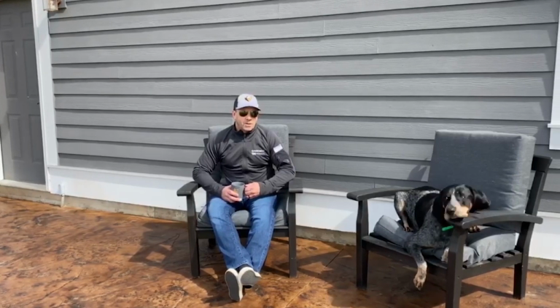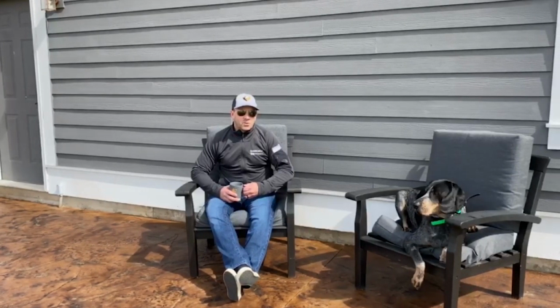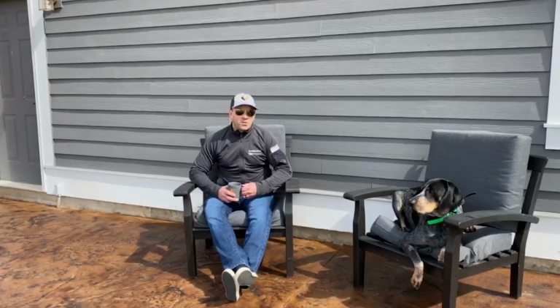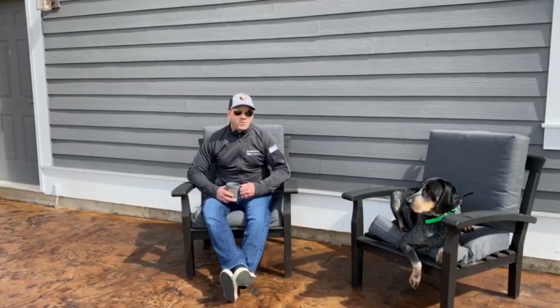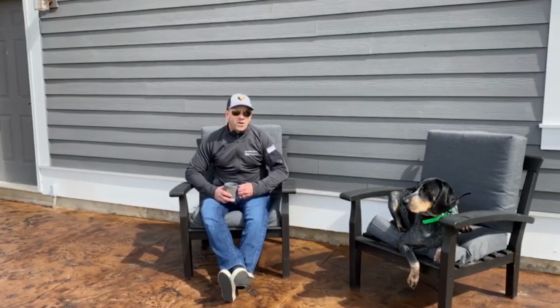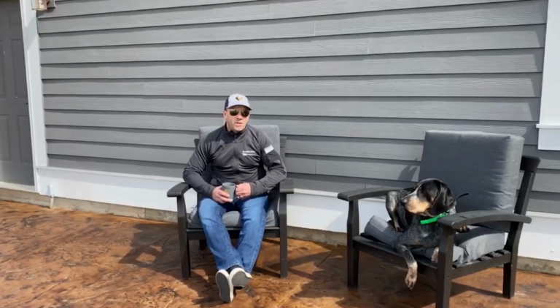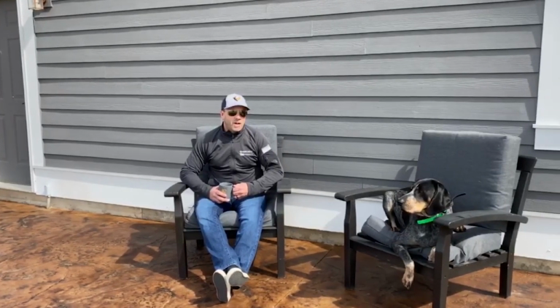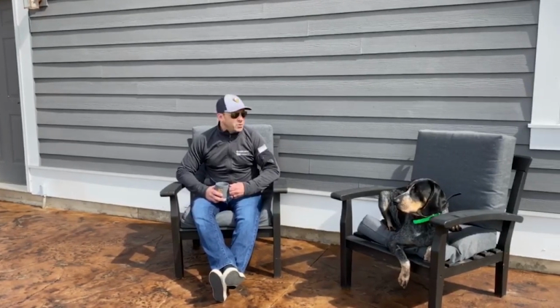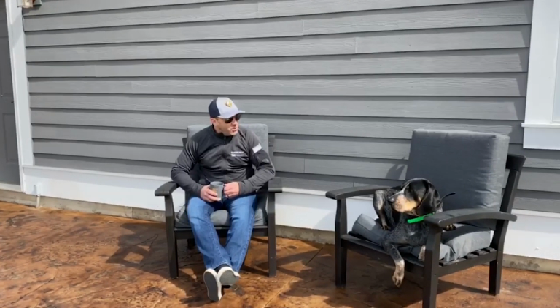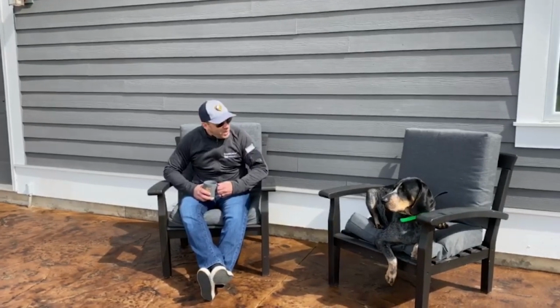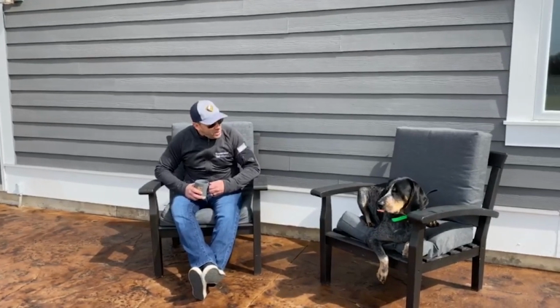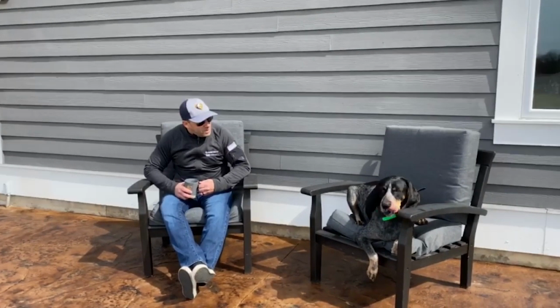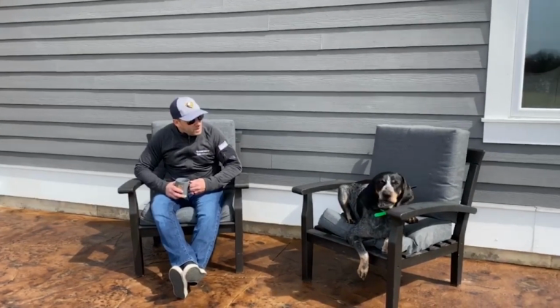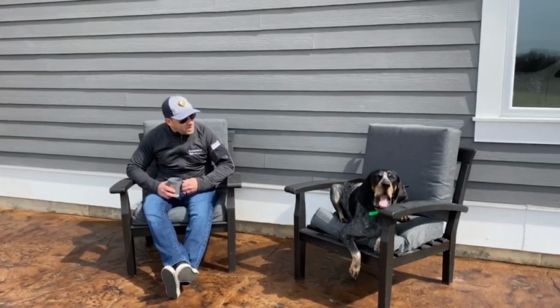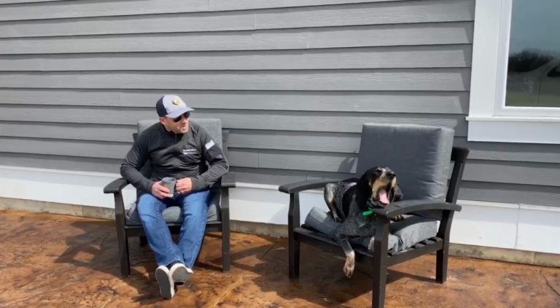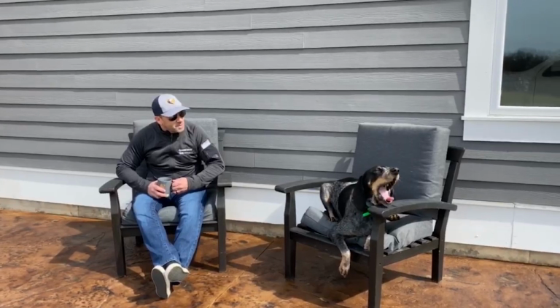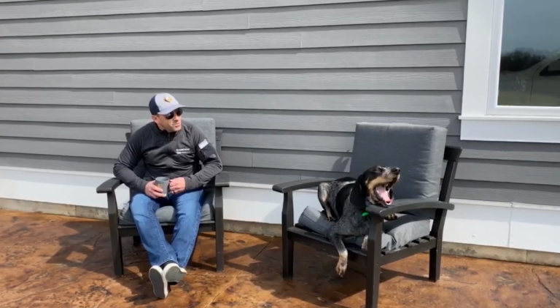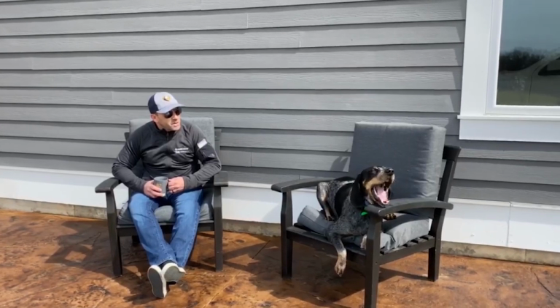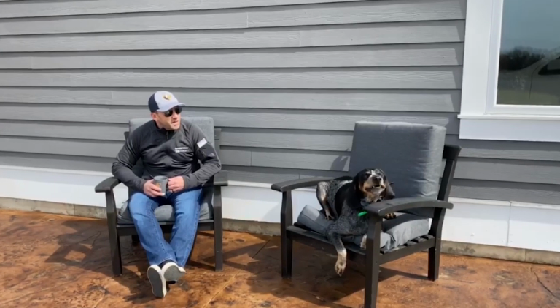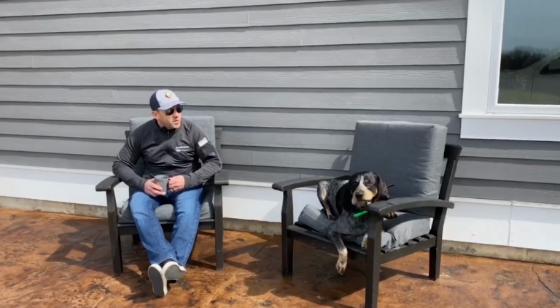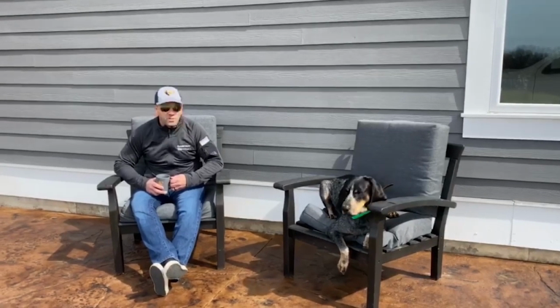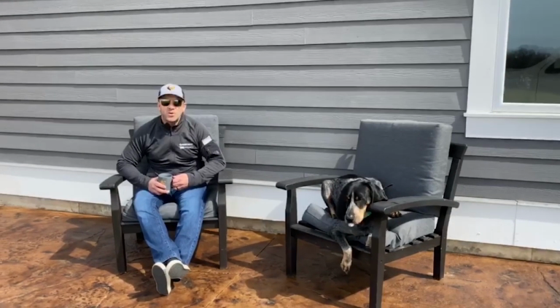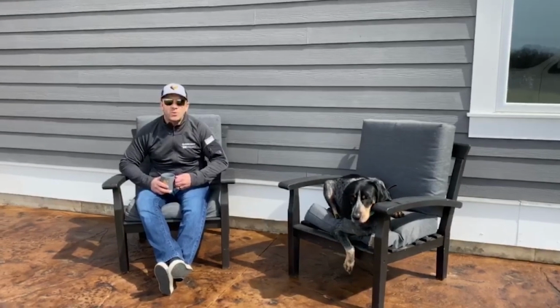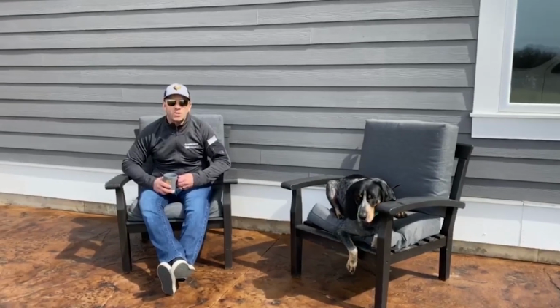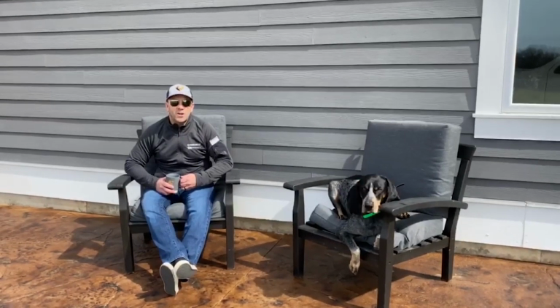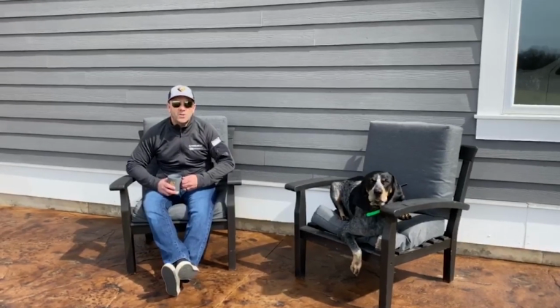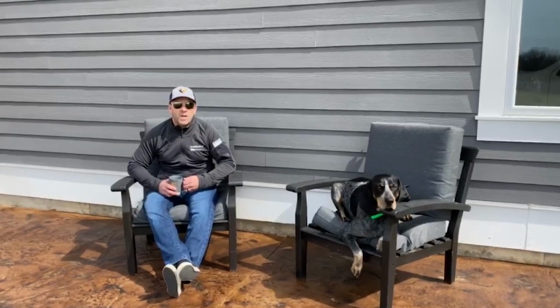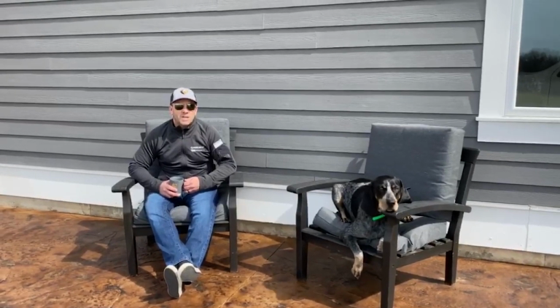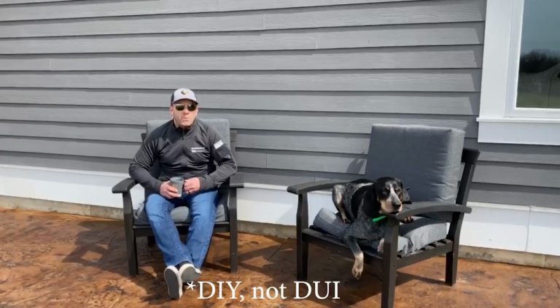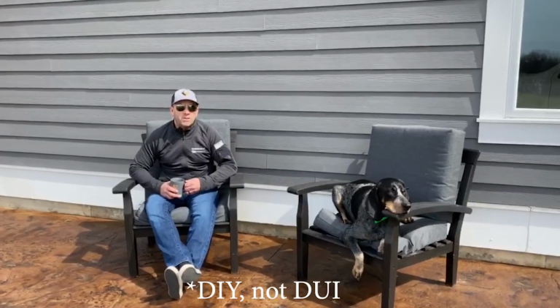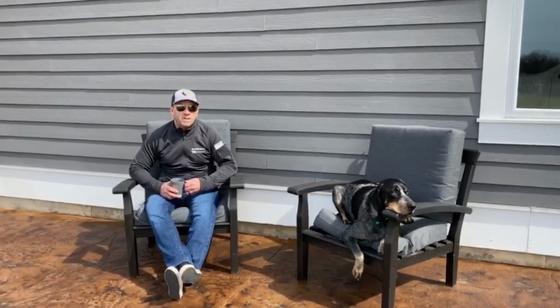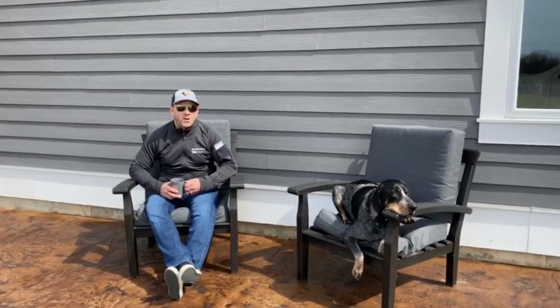So stay tuned to the video. George, are you excited? Yes. He's really excited. Stay tuned and we're going to show you how to do this DIY project at home.